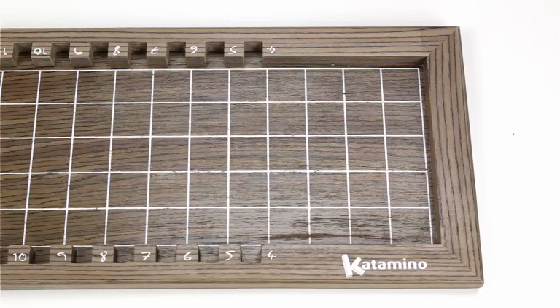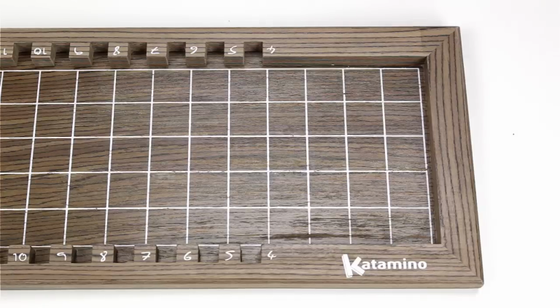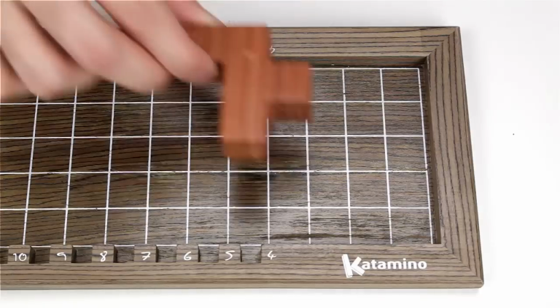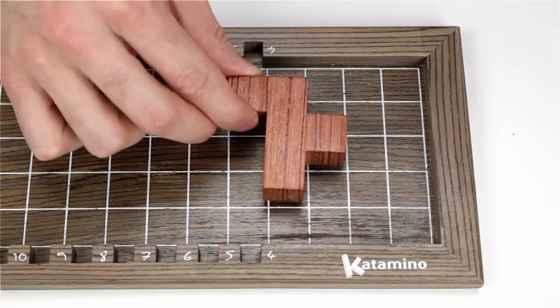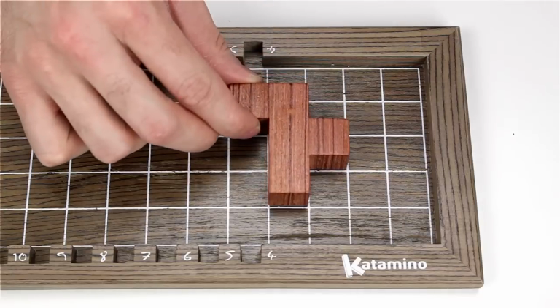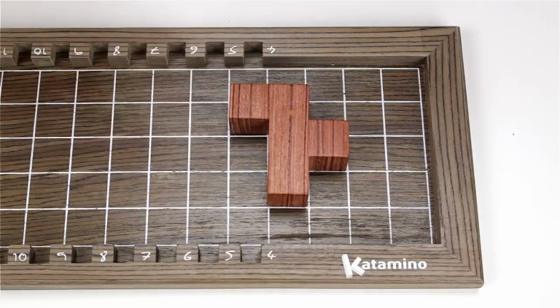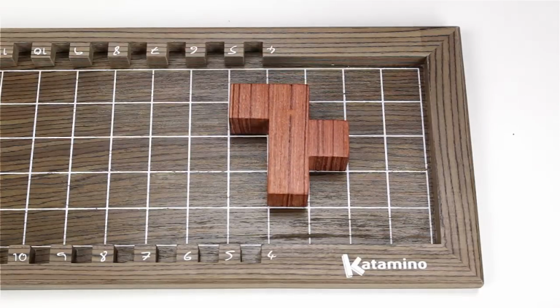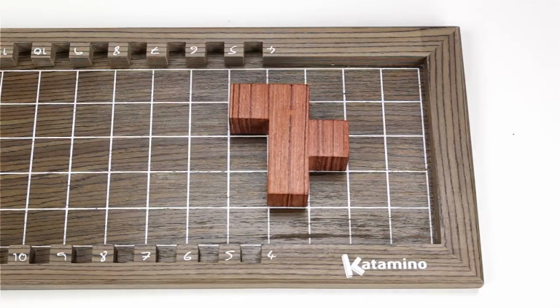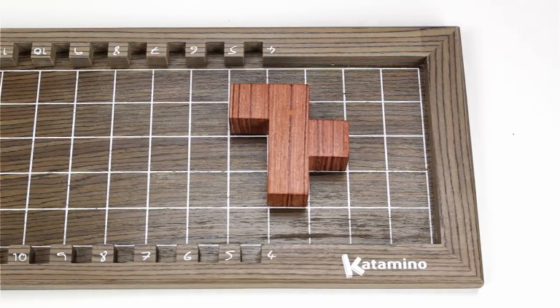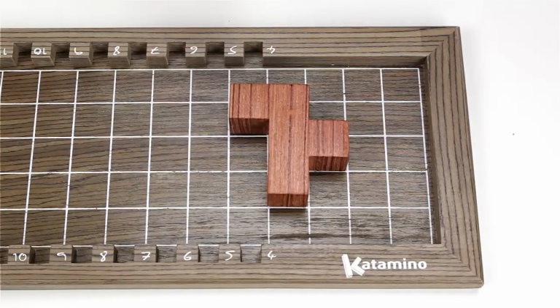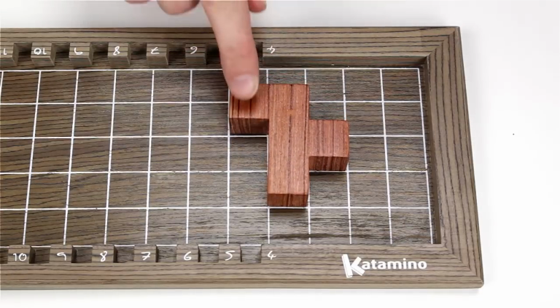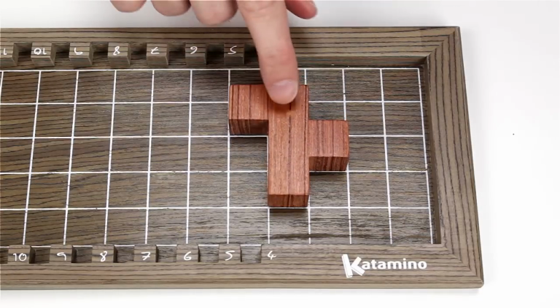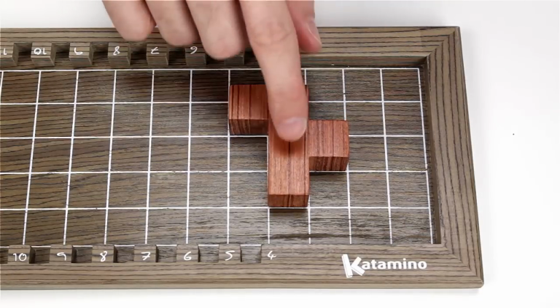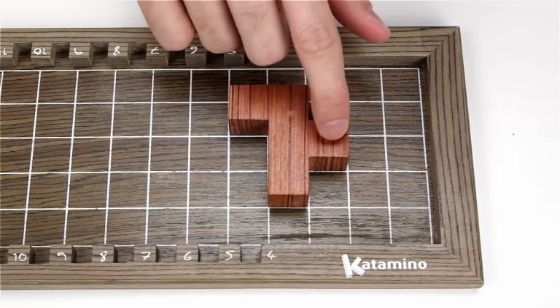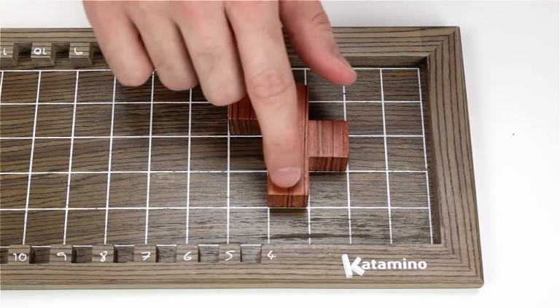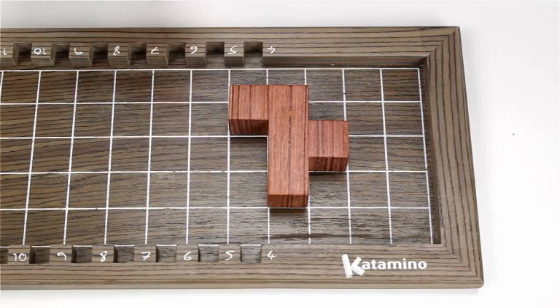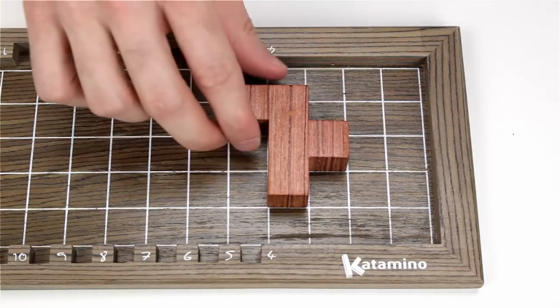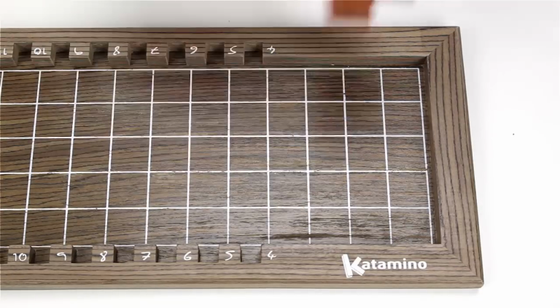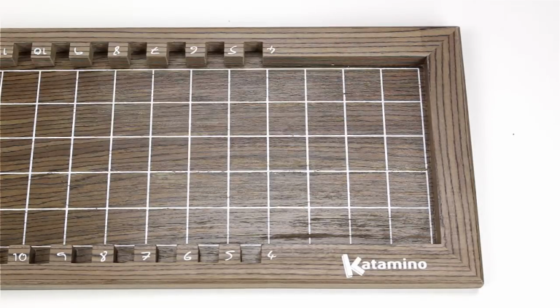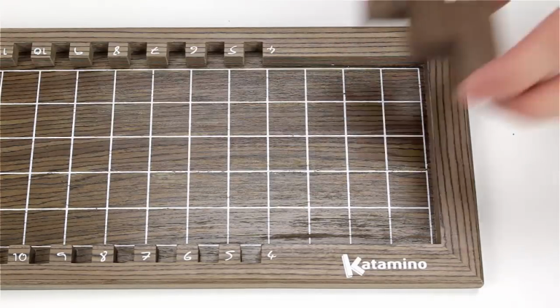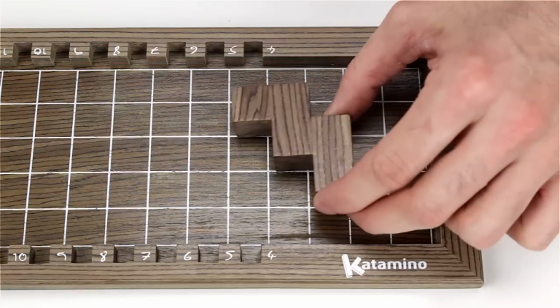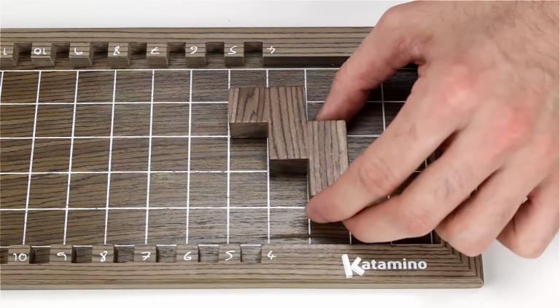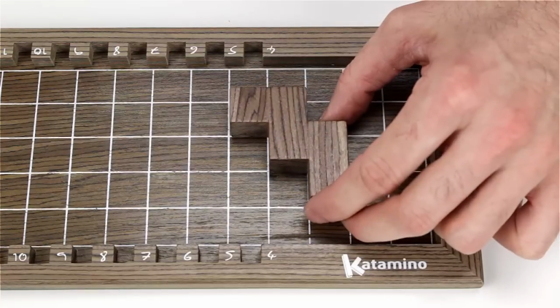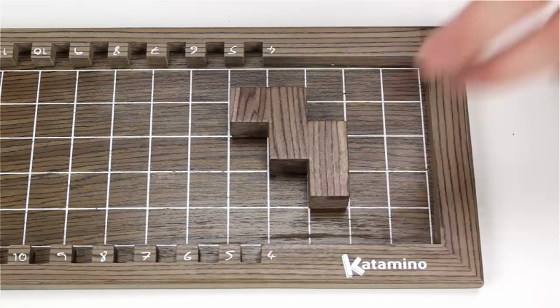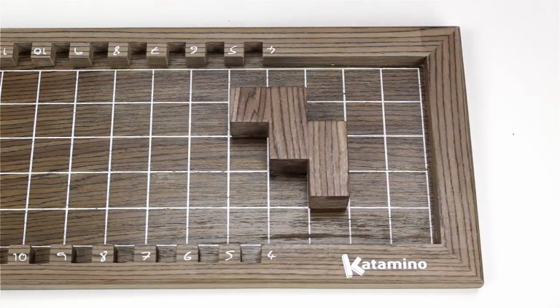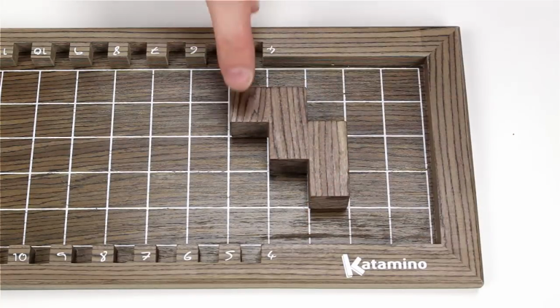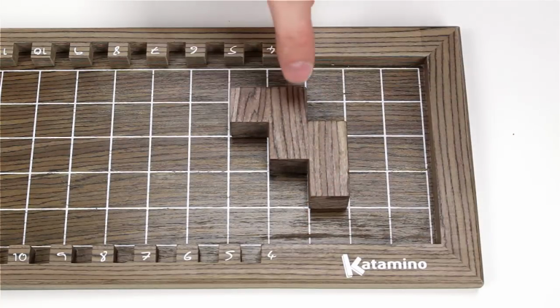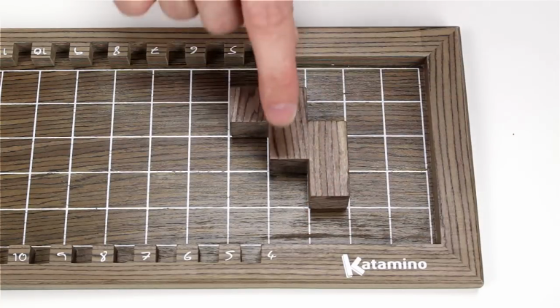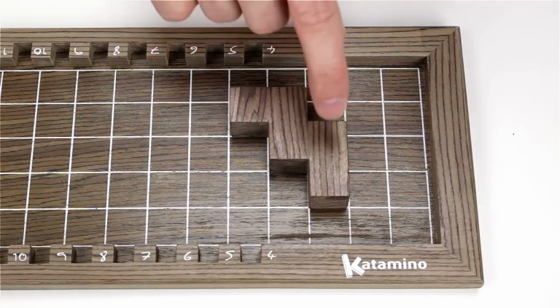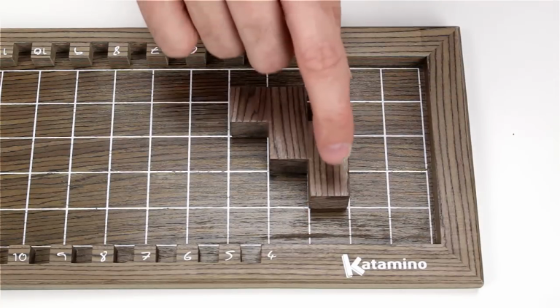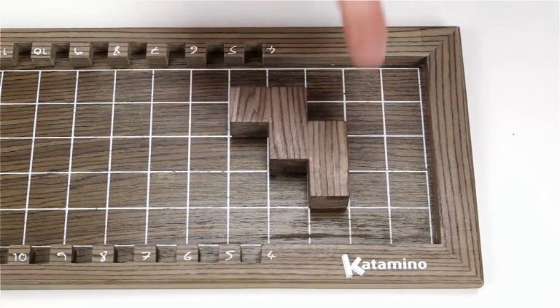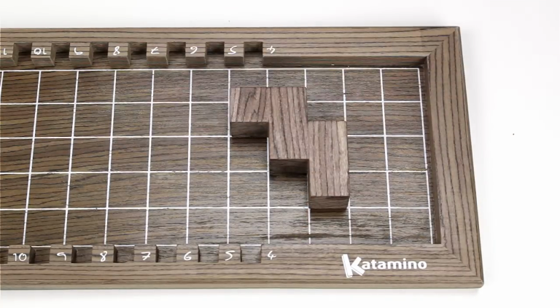A pentamino is a figure formed by five juxtaposed squares. So no matter which of the twelve pieces you pick up, it will consume exactly five squares on the board.